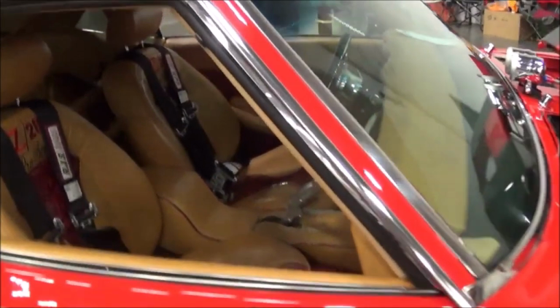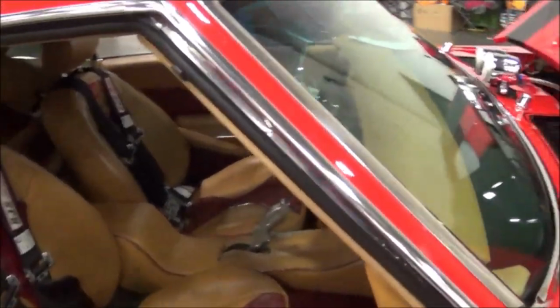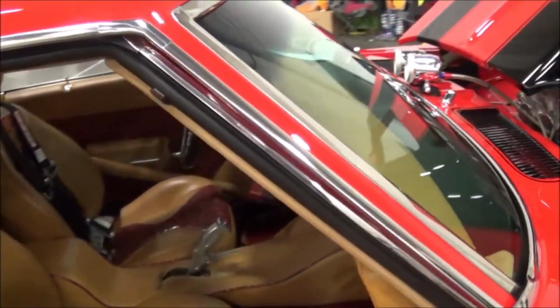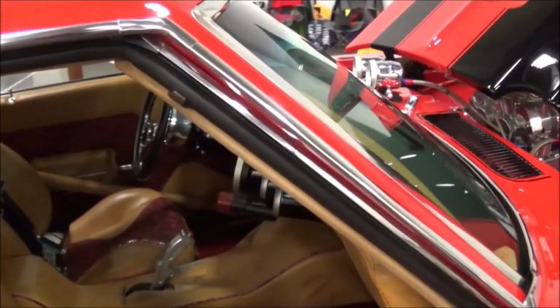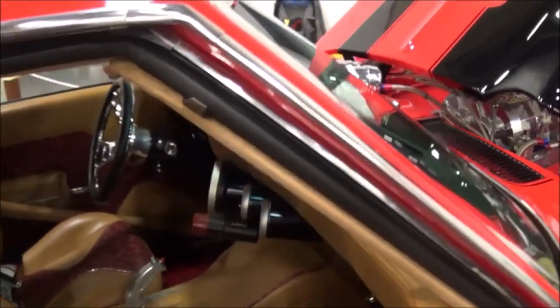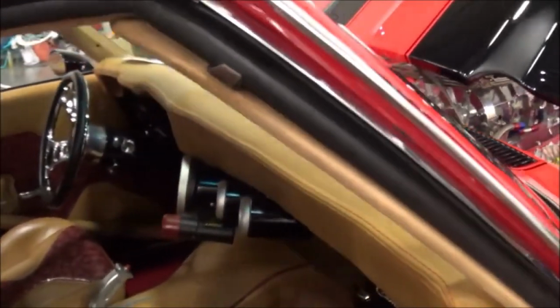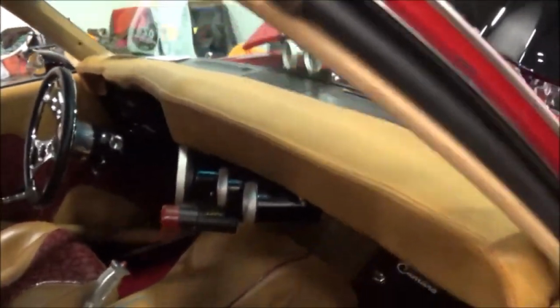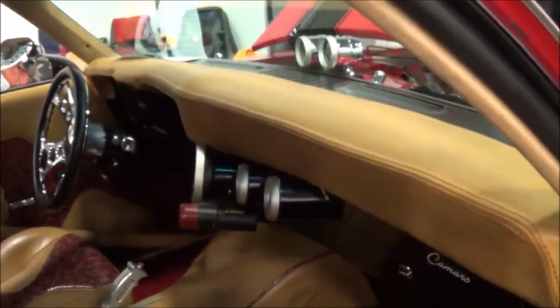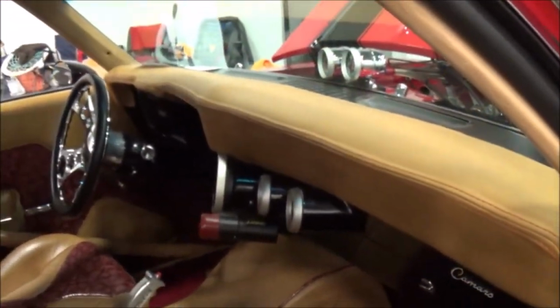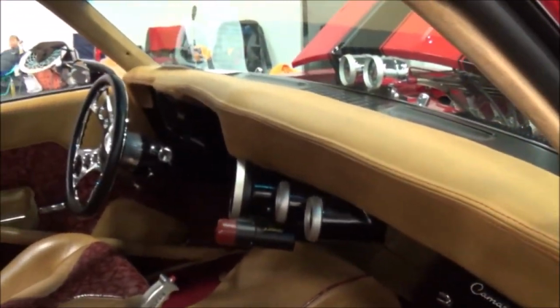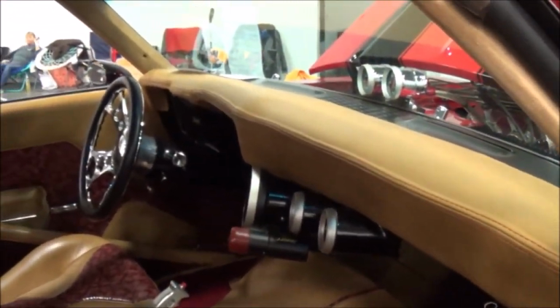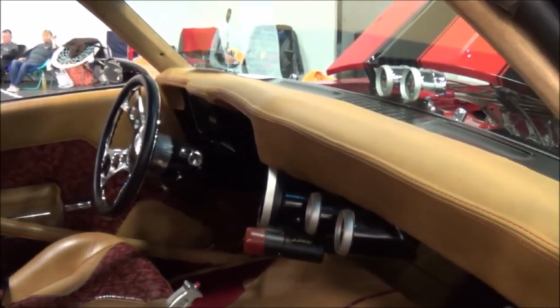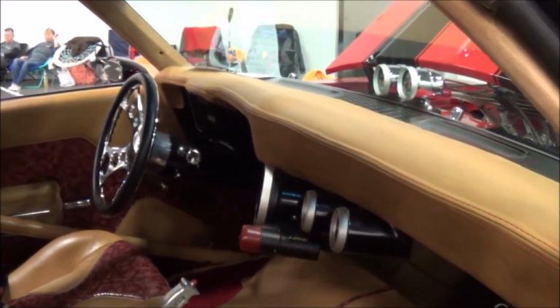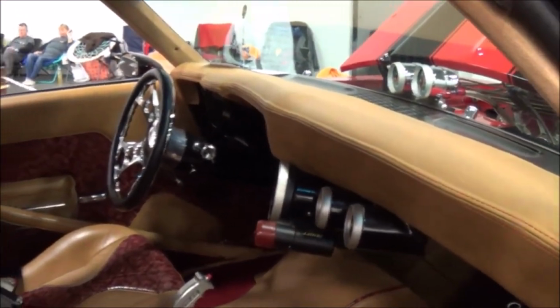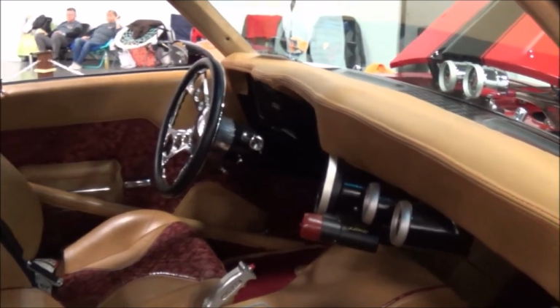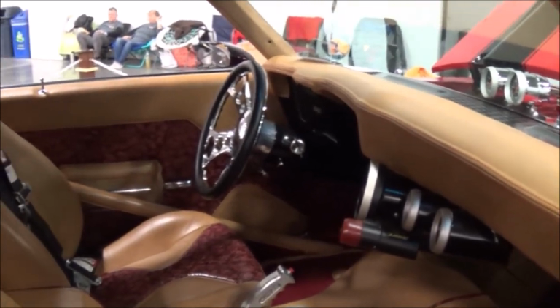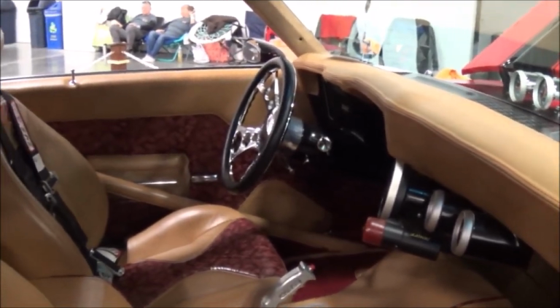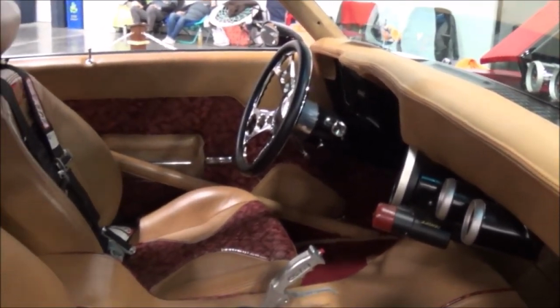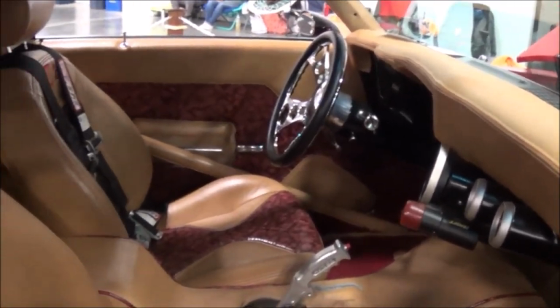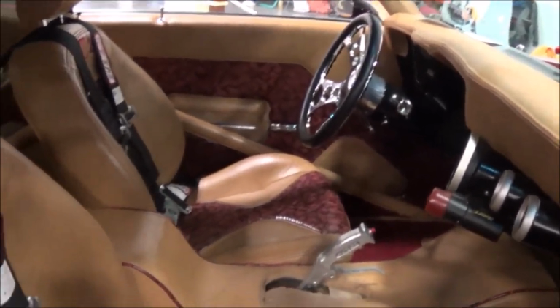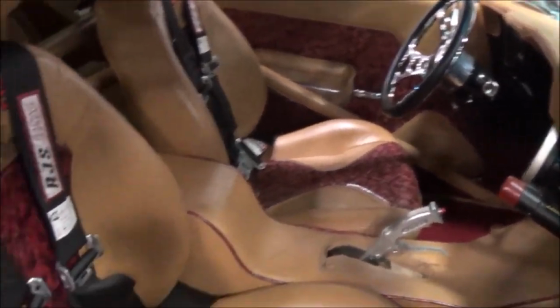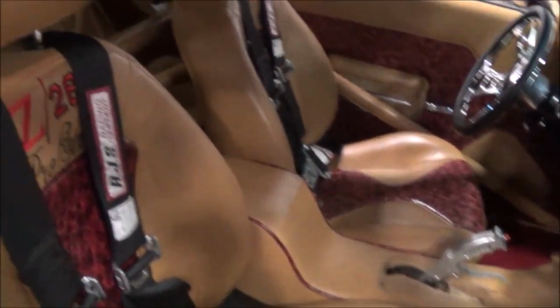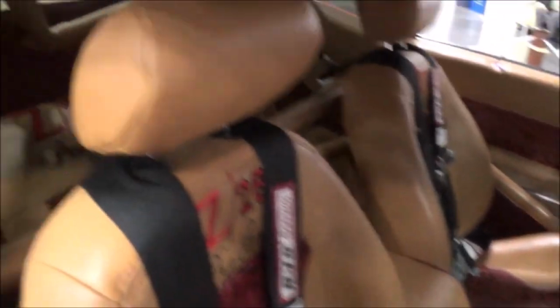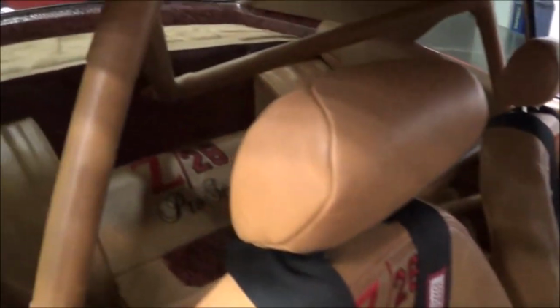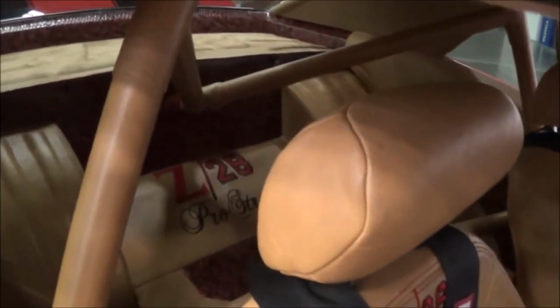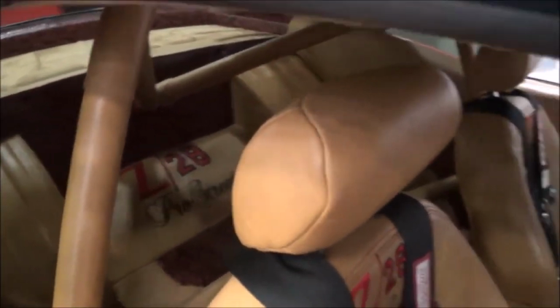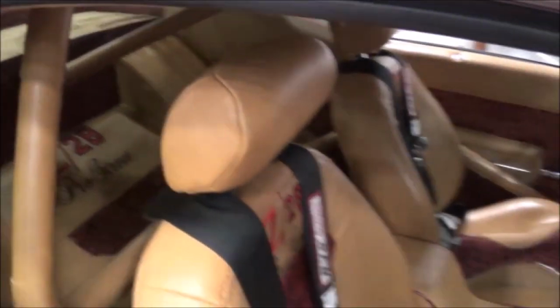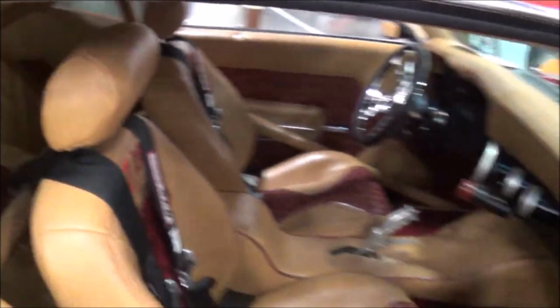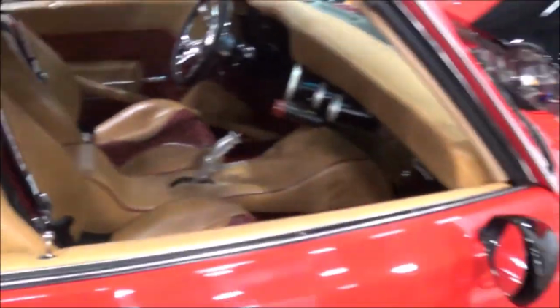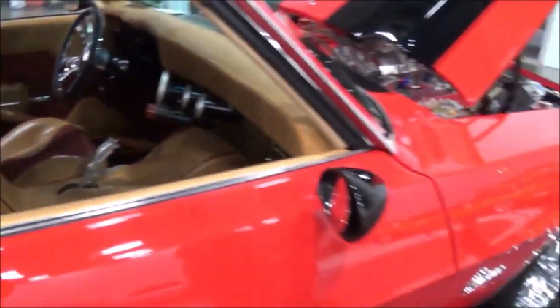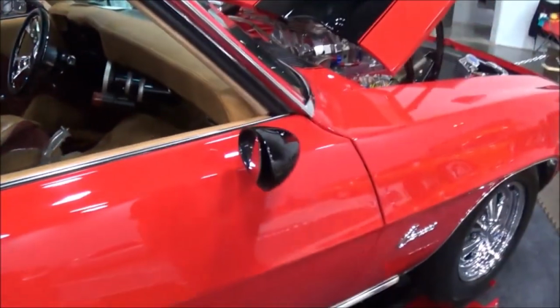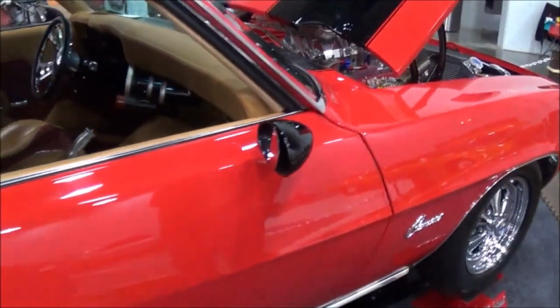I redid all the interior. Back when I got it, it had like a vinyl interior in it, and I took it all out and put all leather in it. Beautiful red.